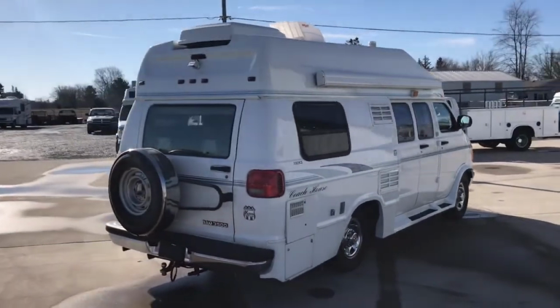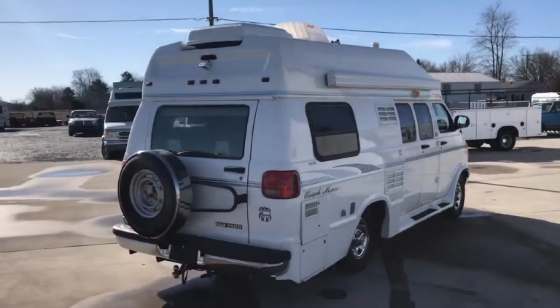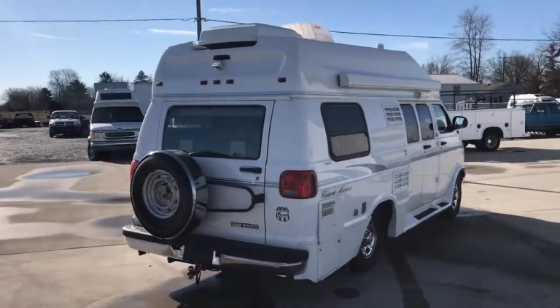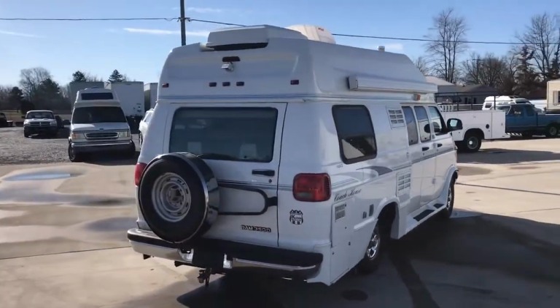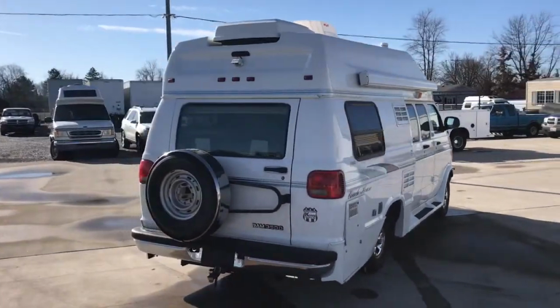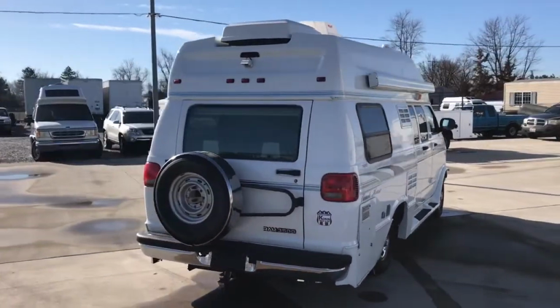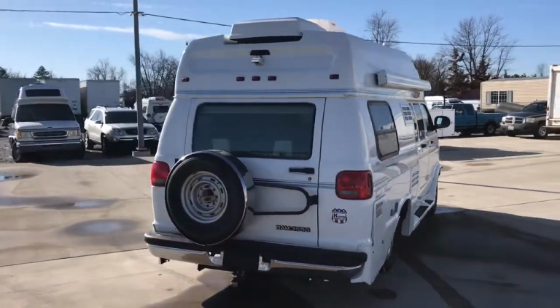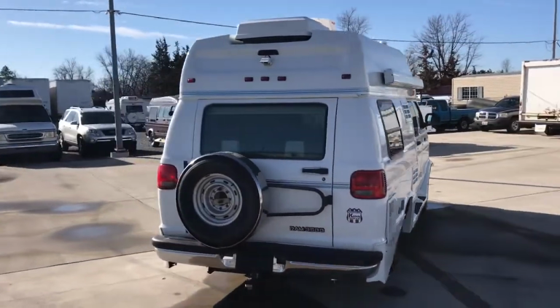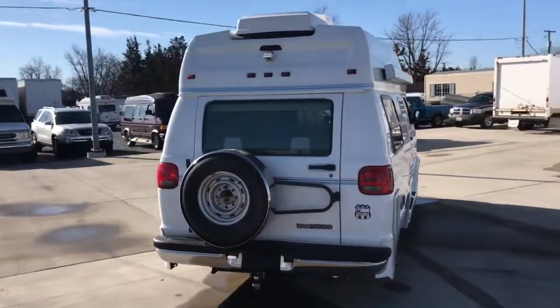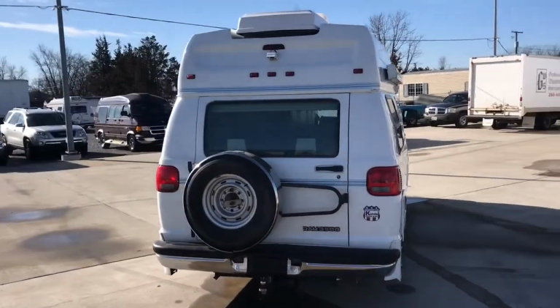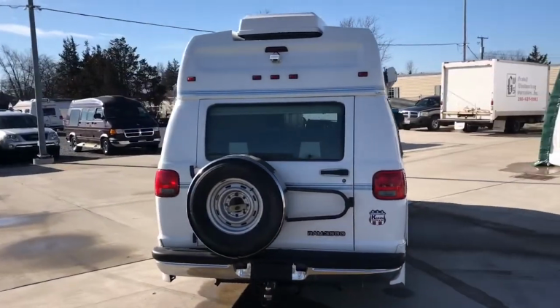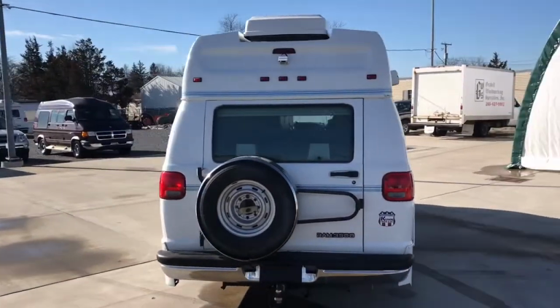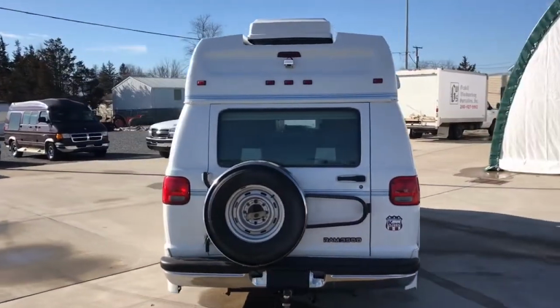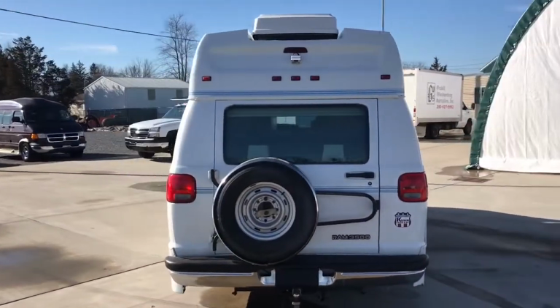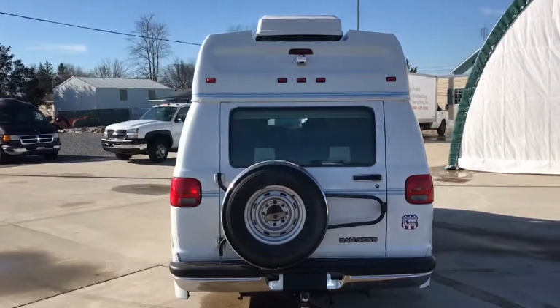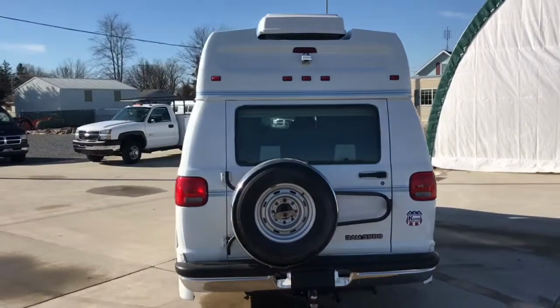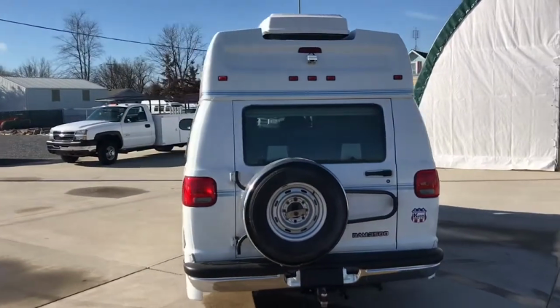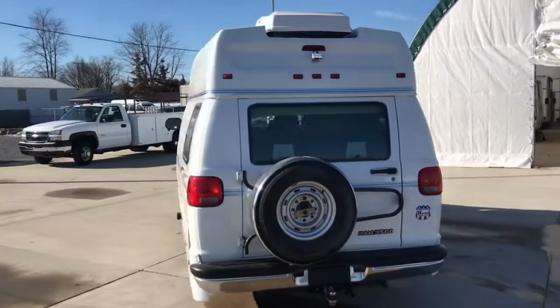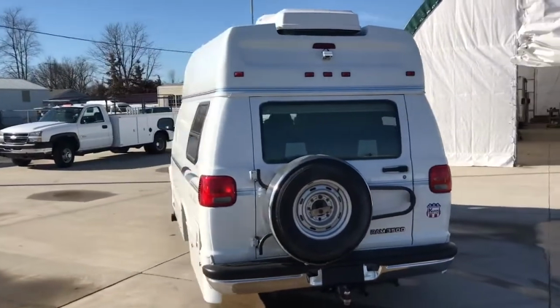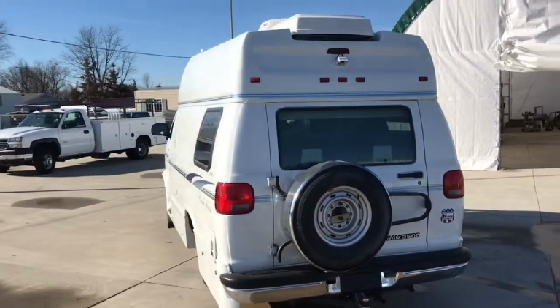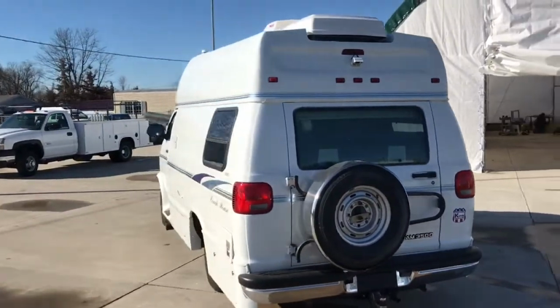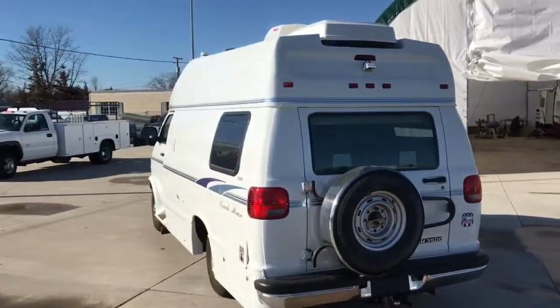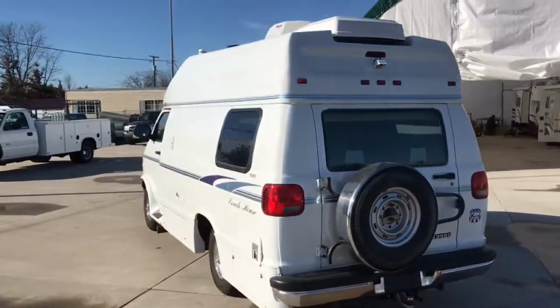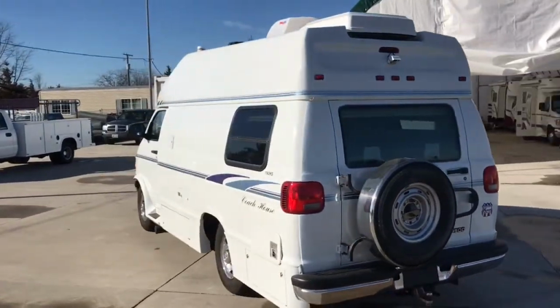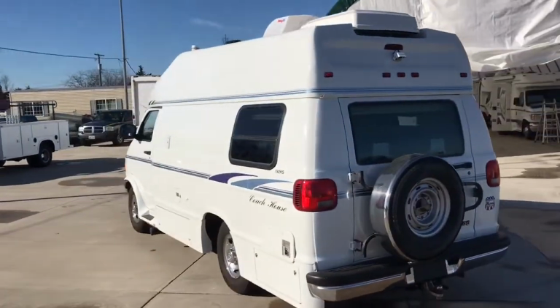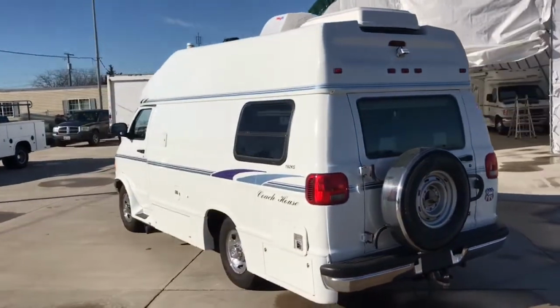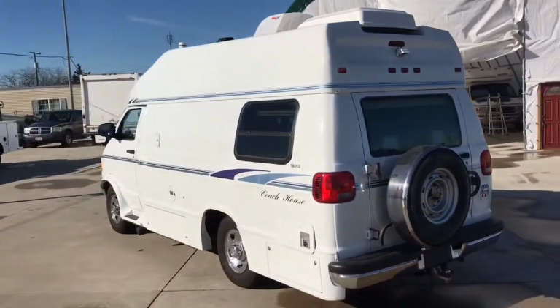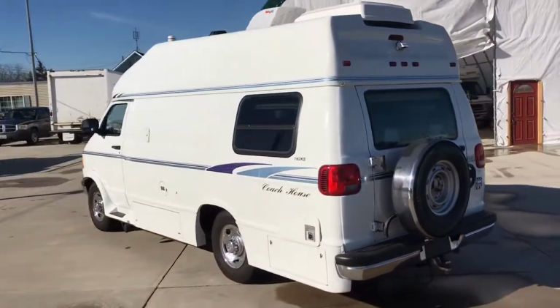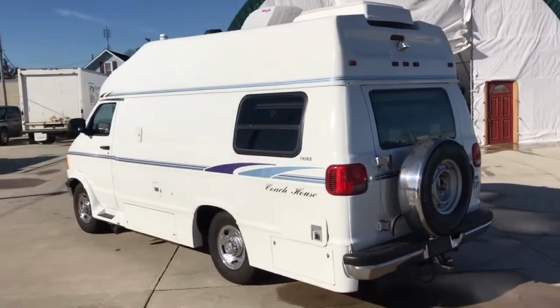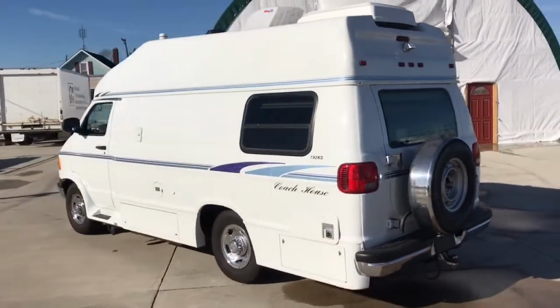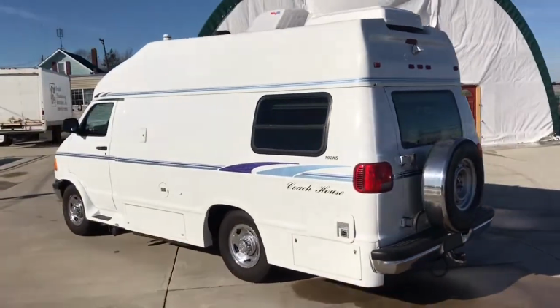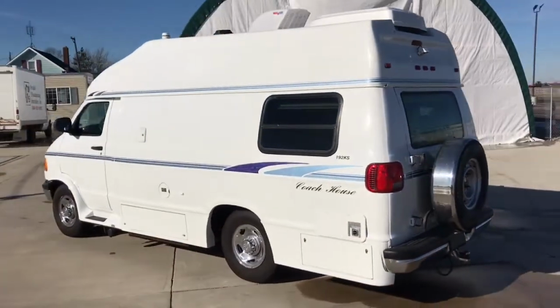For sale today we have a 2000 Coach House 192KS — it's a nice clean little unit.